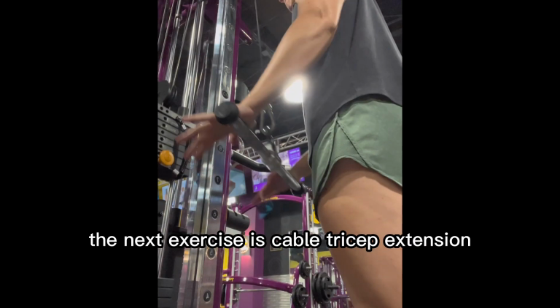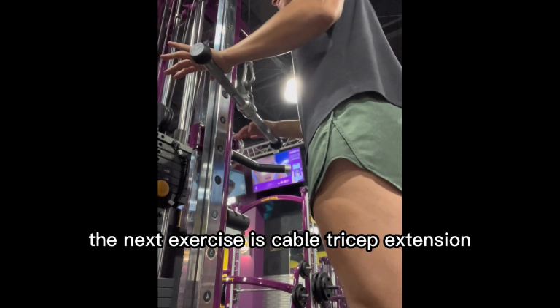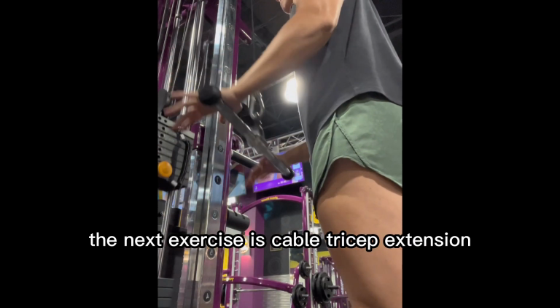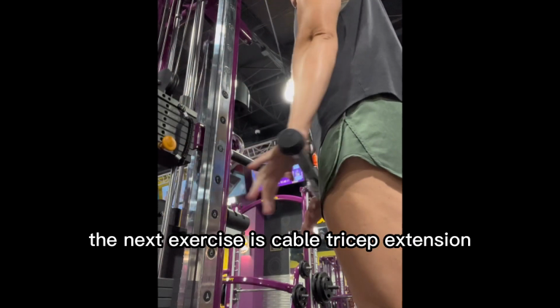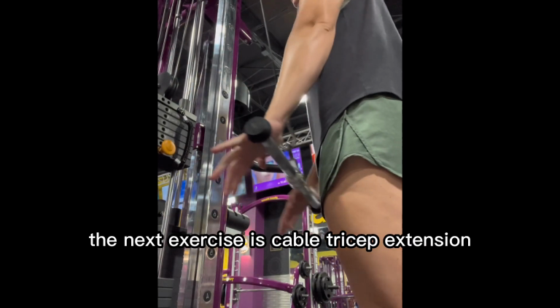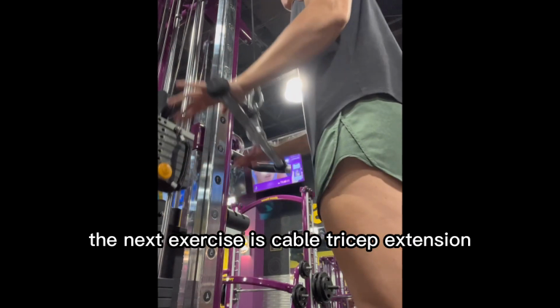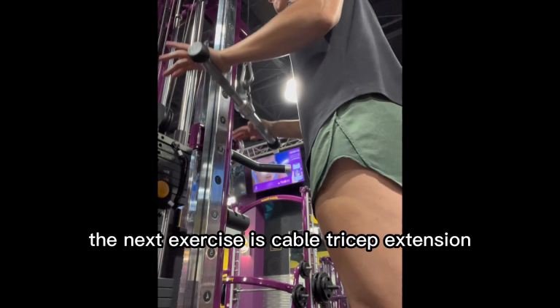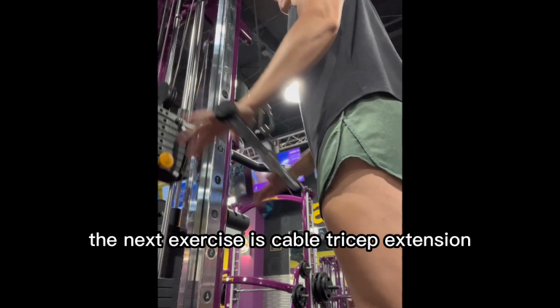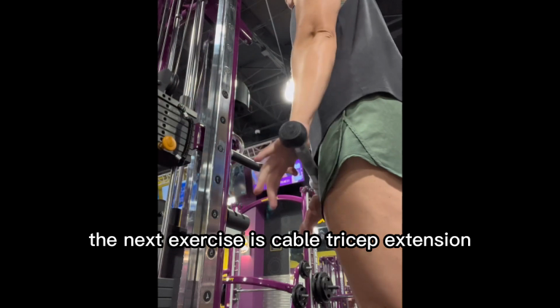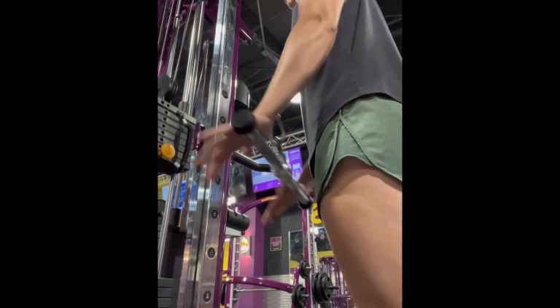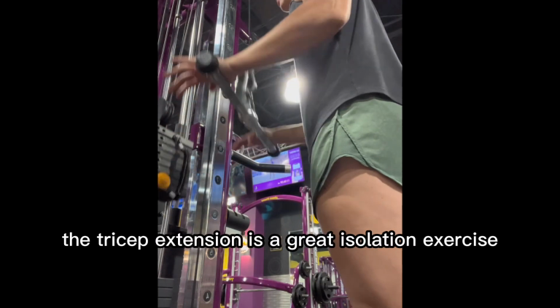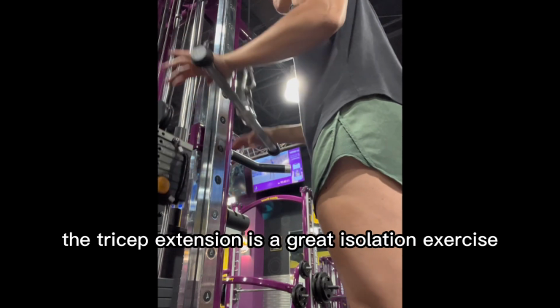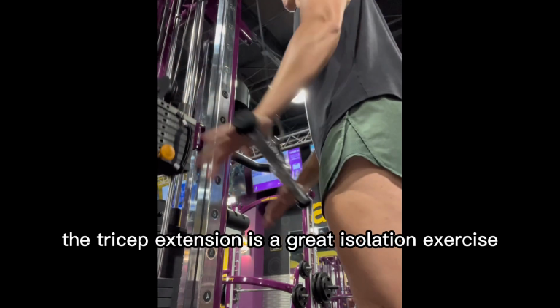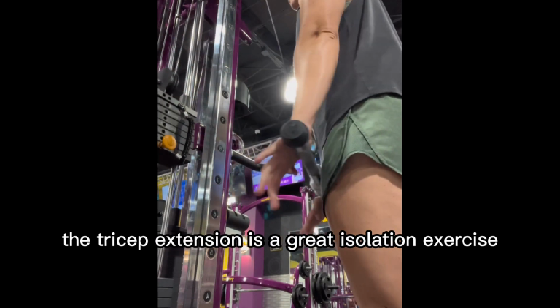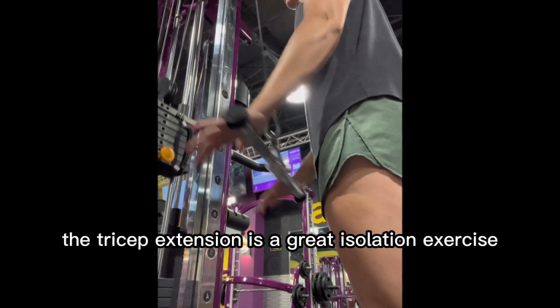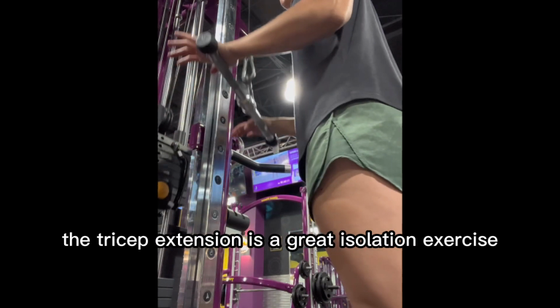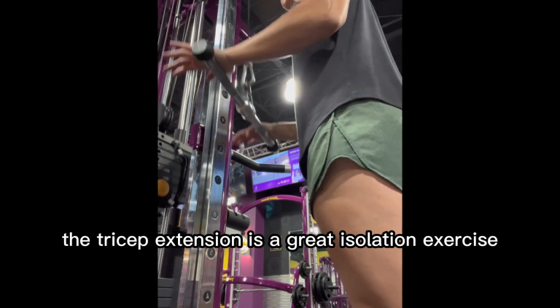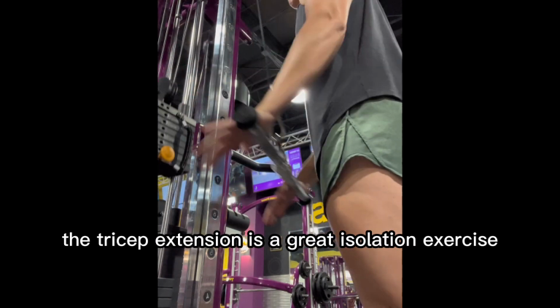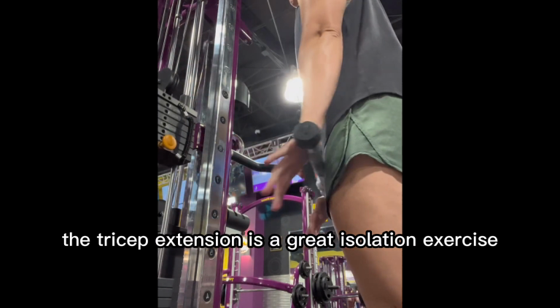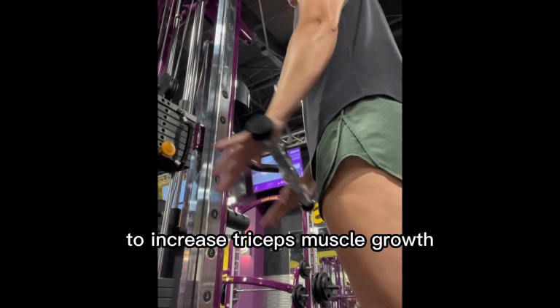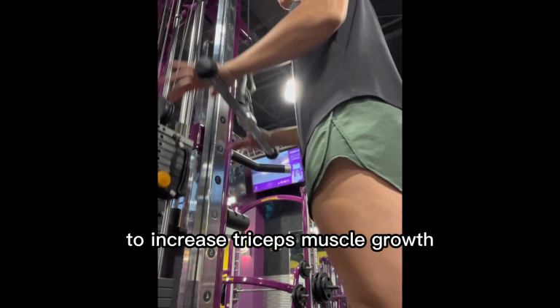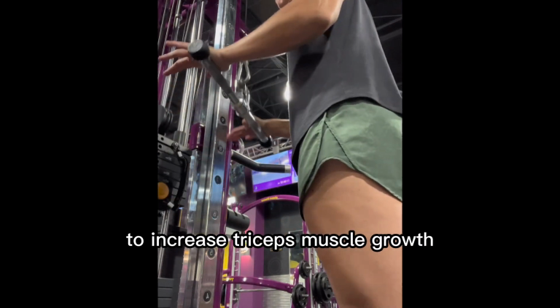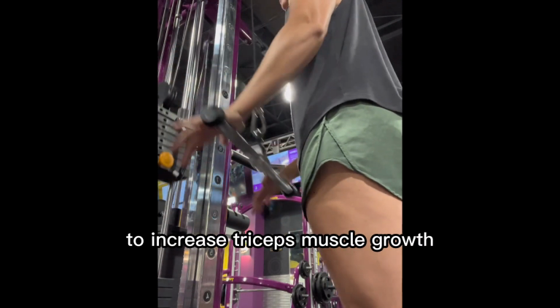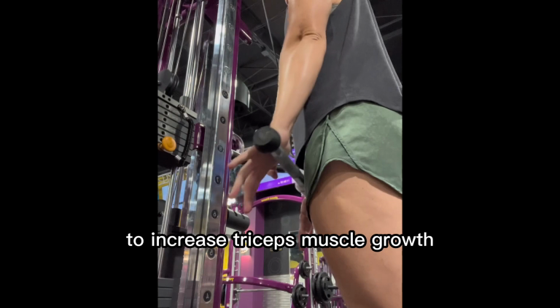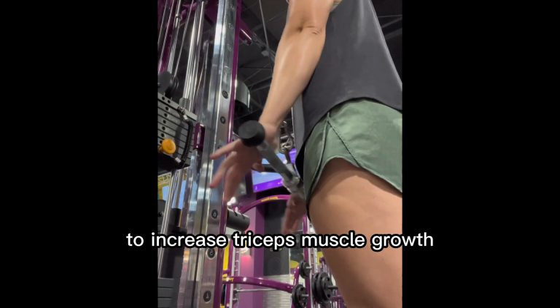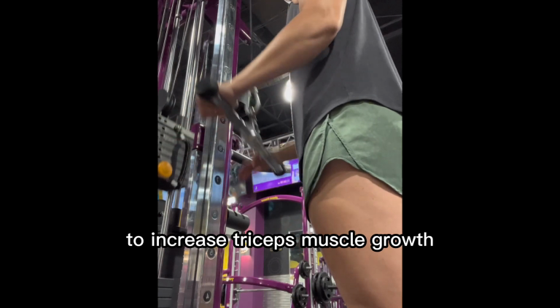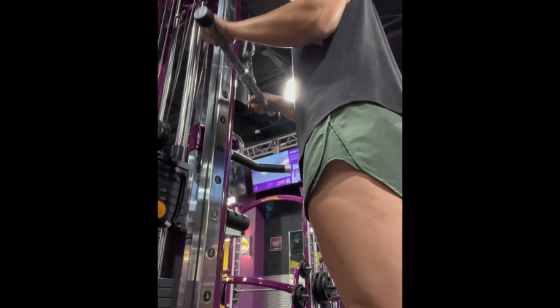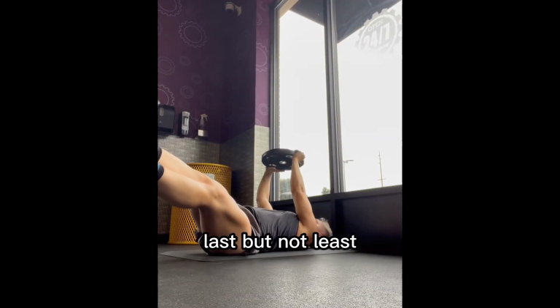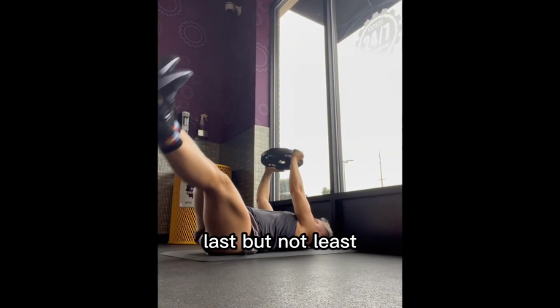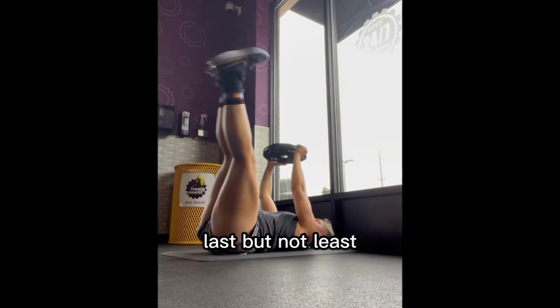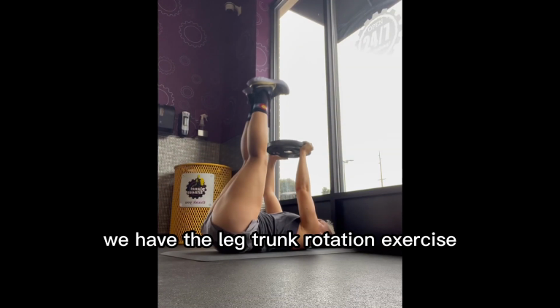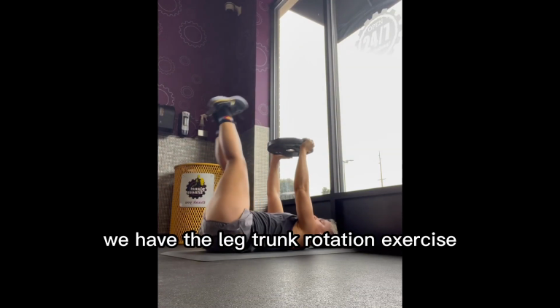The next exercise is cable tricep extension. The tricep extension is a great isolation exercise to increase triceps muscle growth.